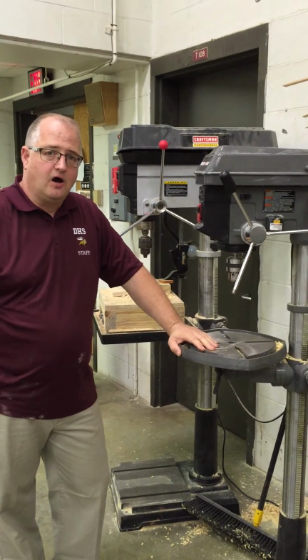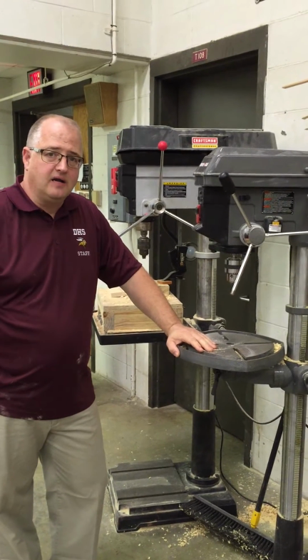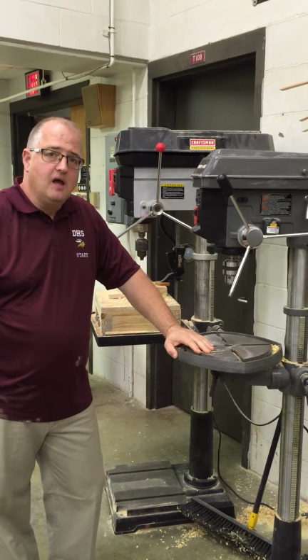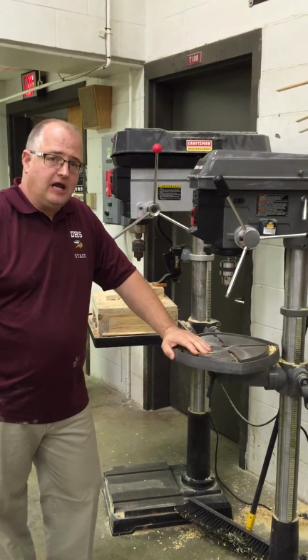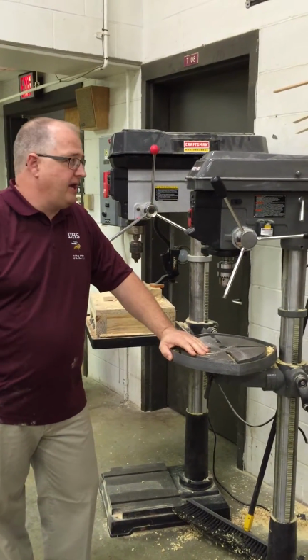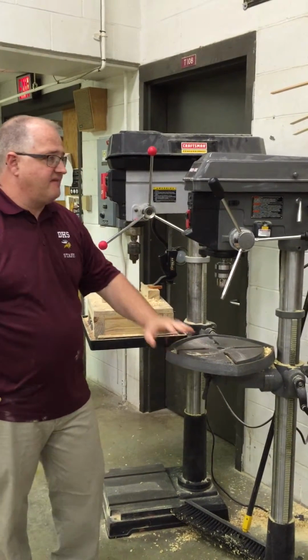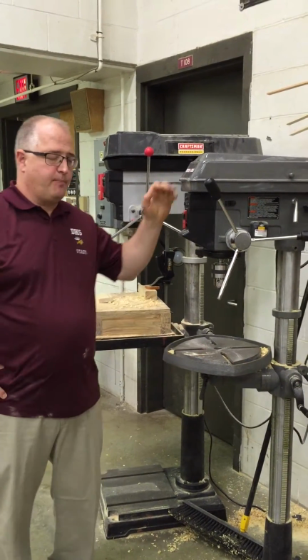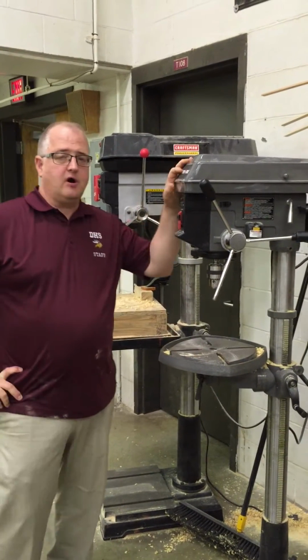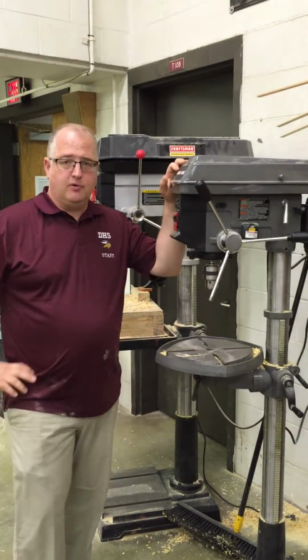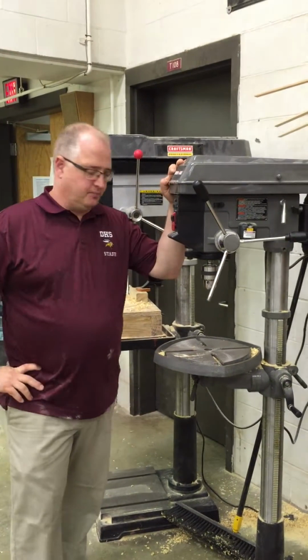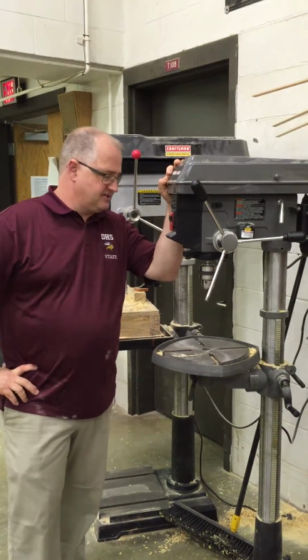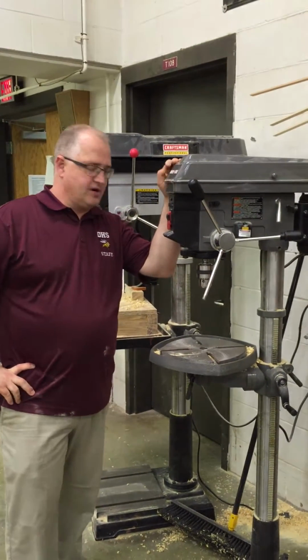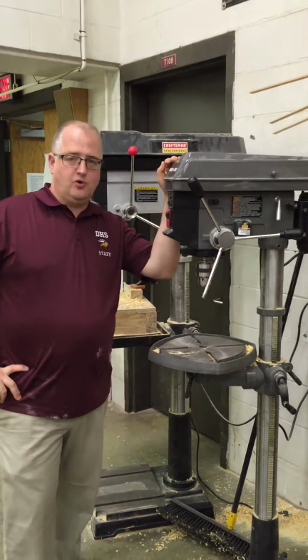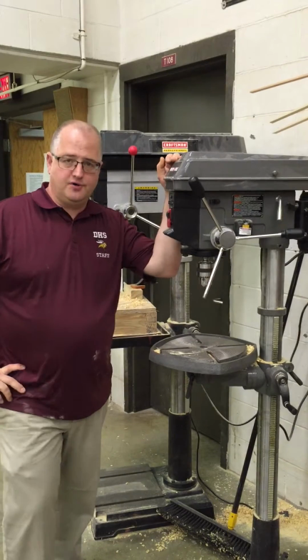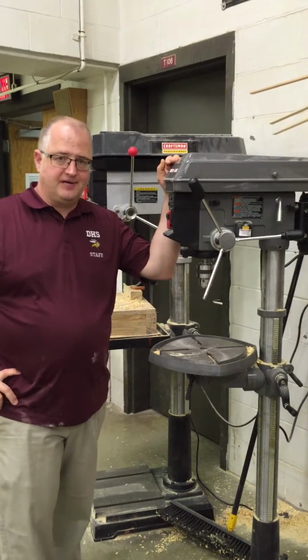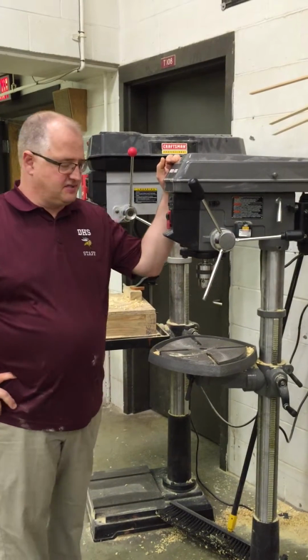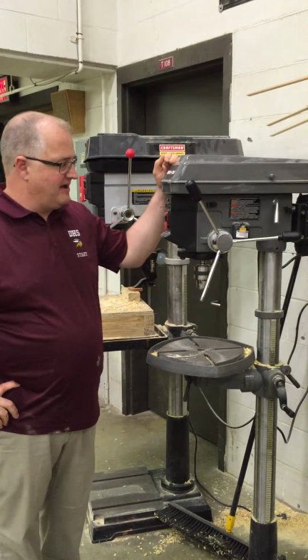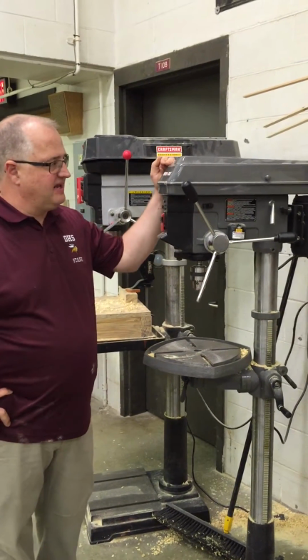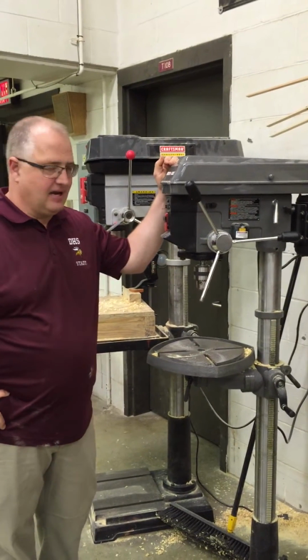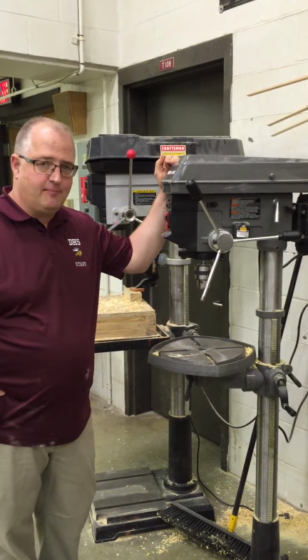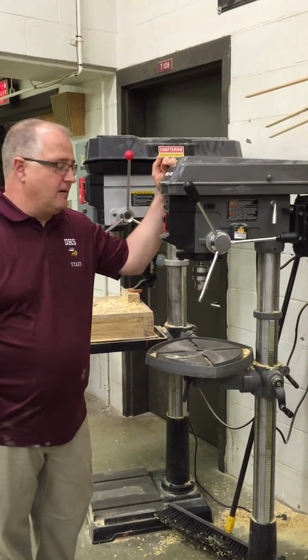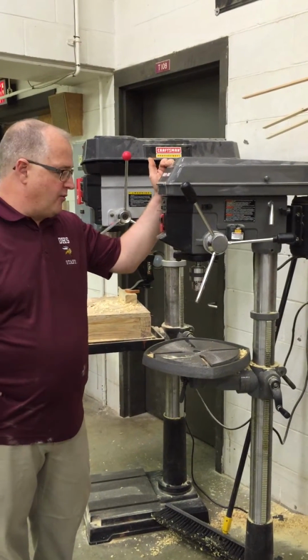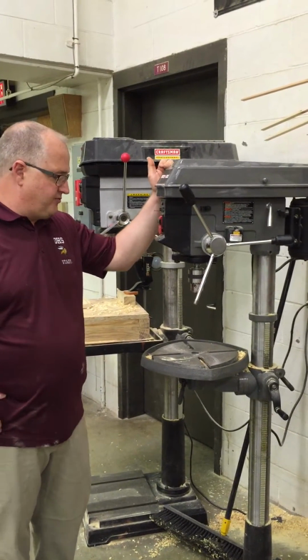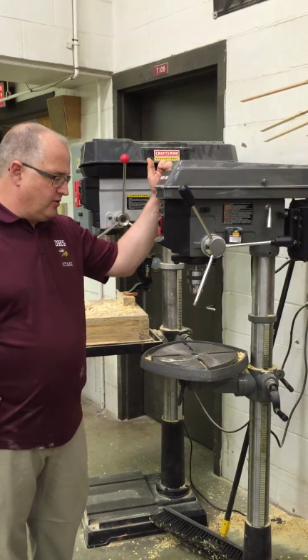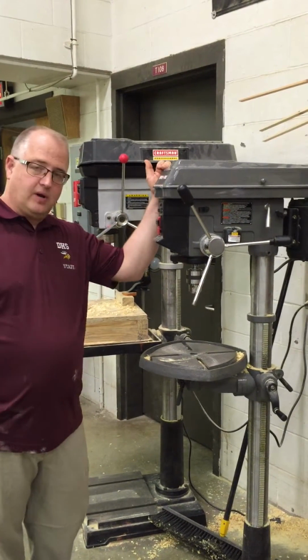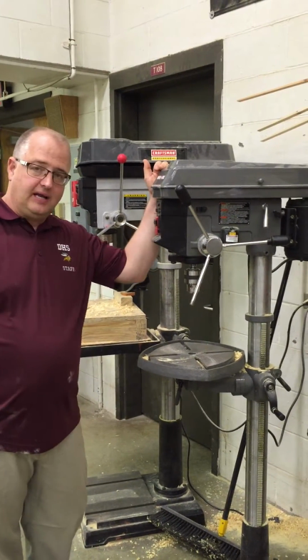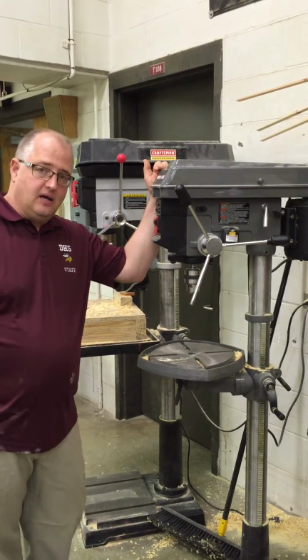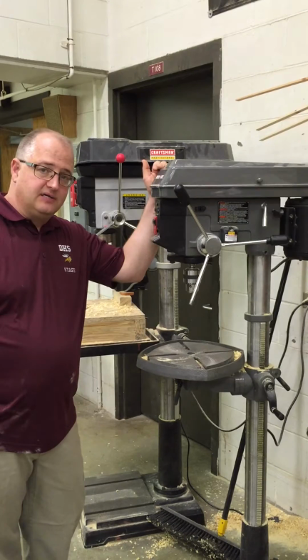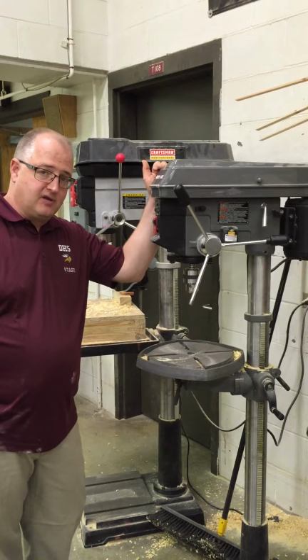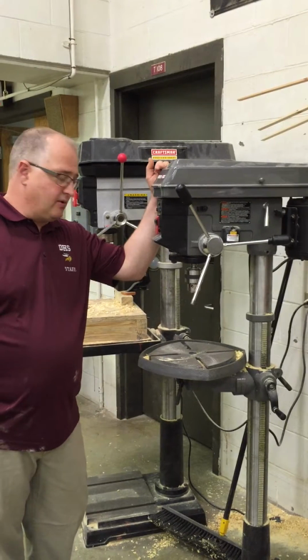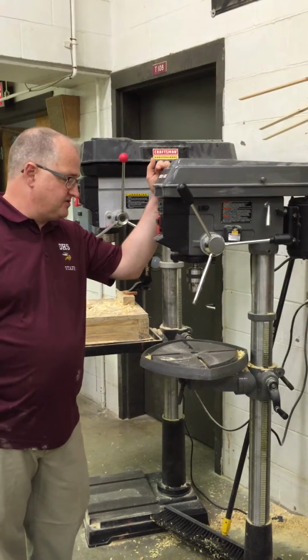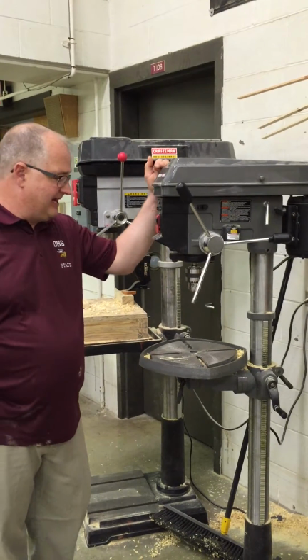Here we have our quarter cable drill press. This is one of the newer drill presses that we have in the lab. We're going to run through real quickly some of the component parts on that.